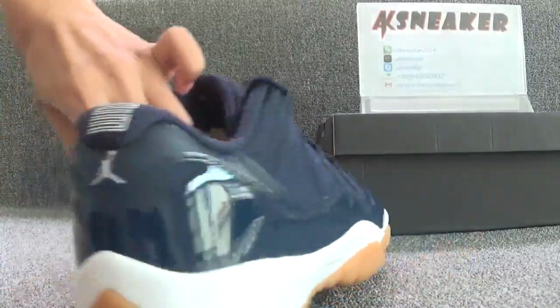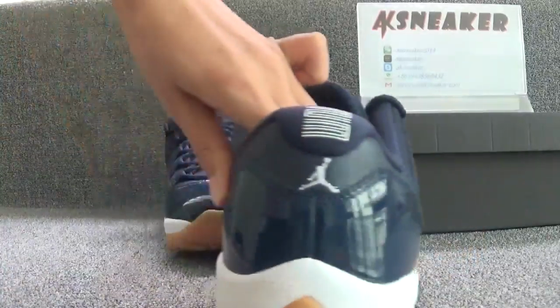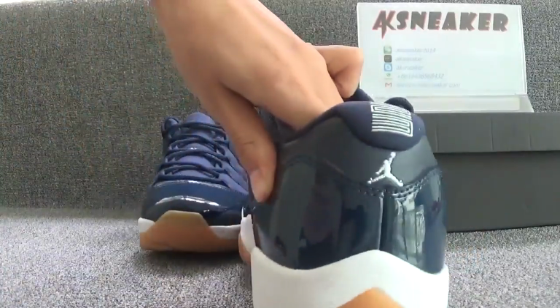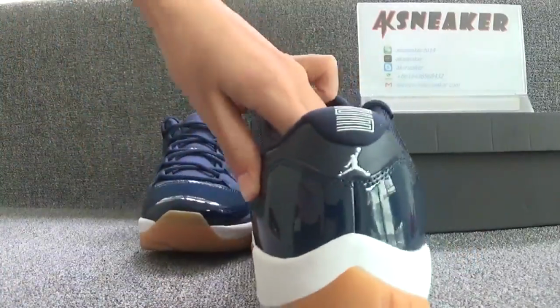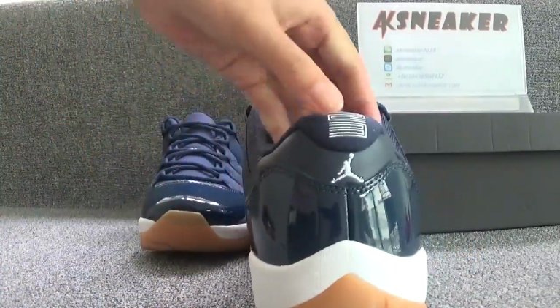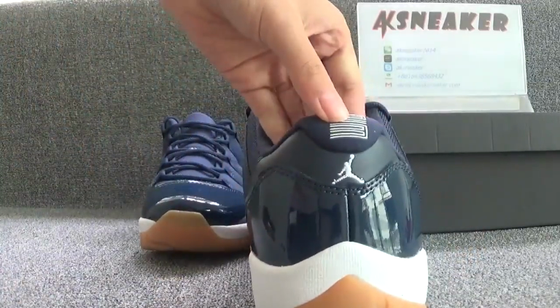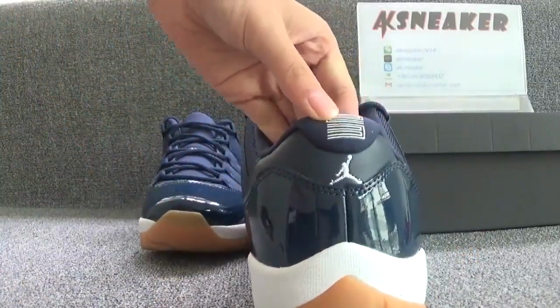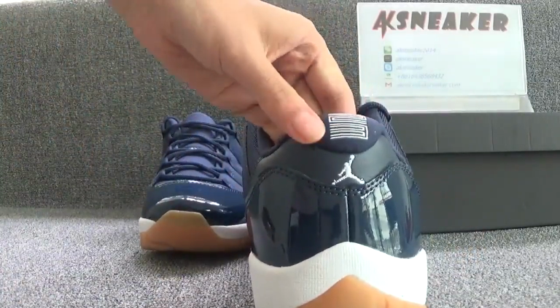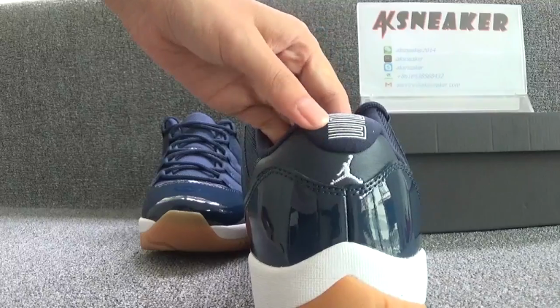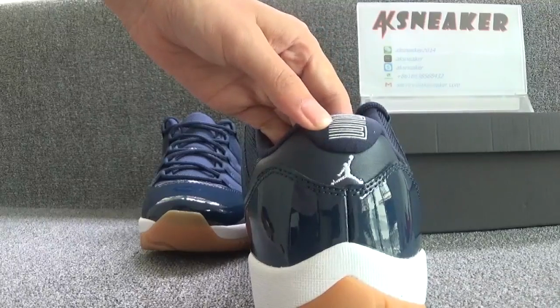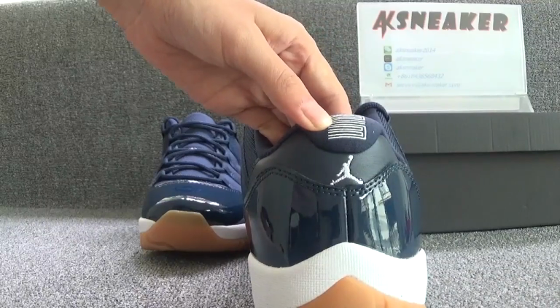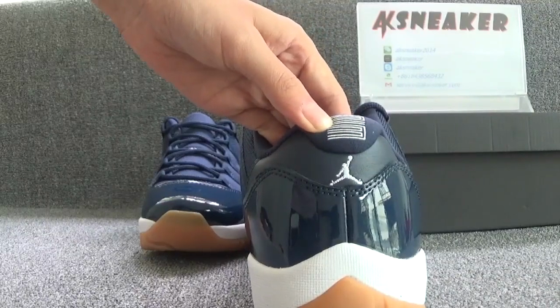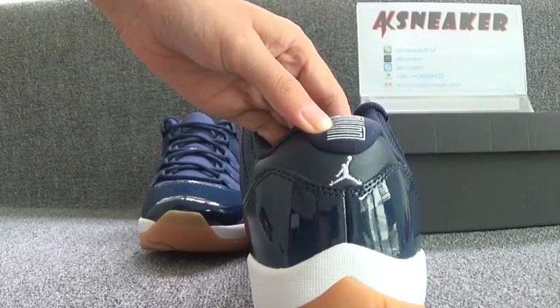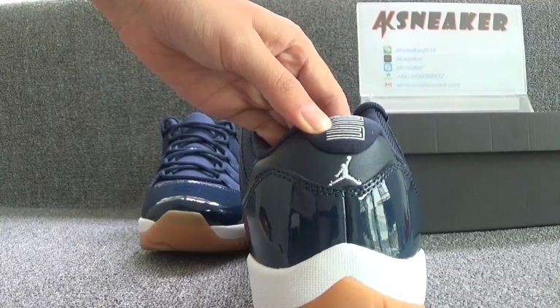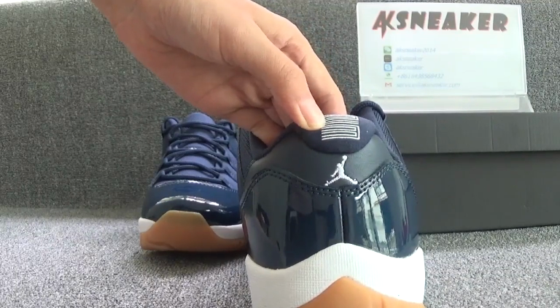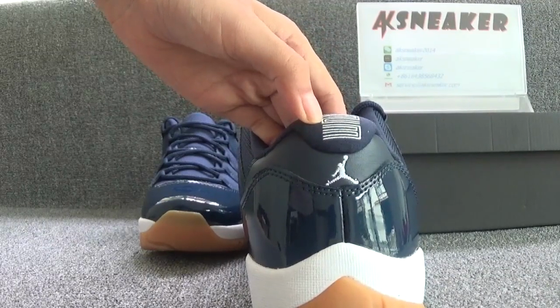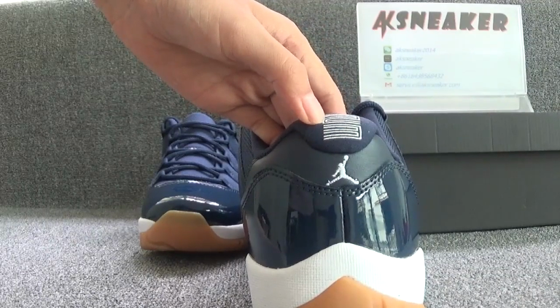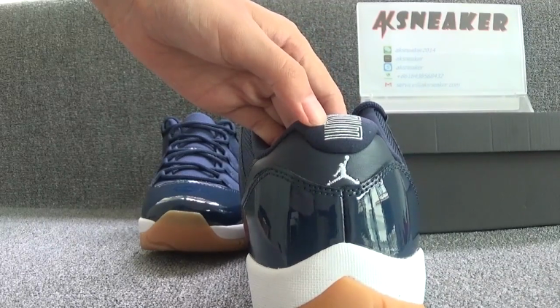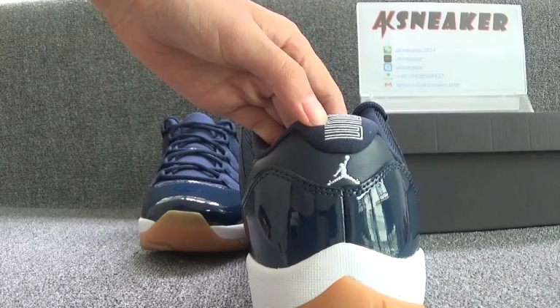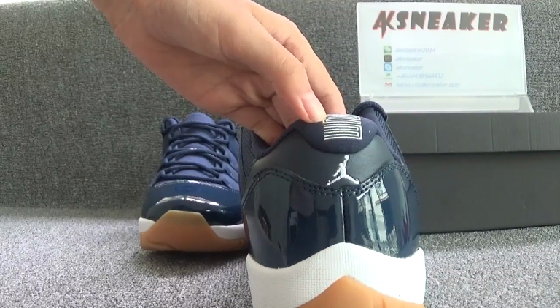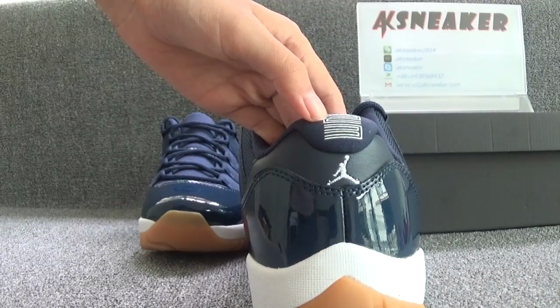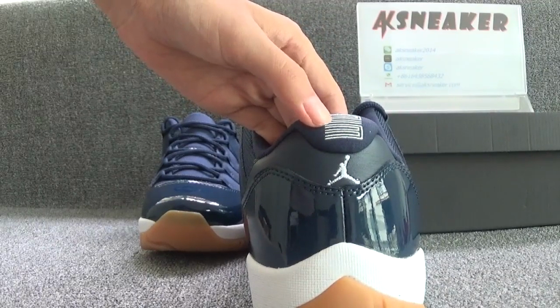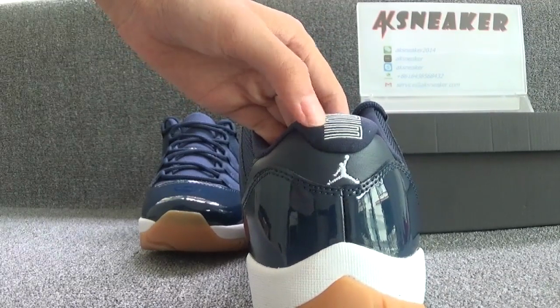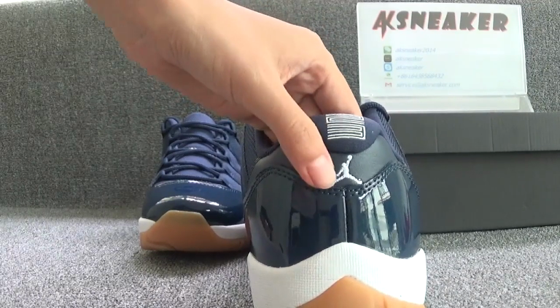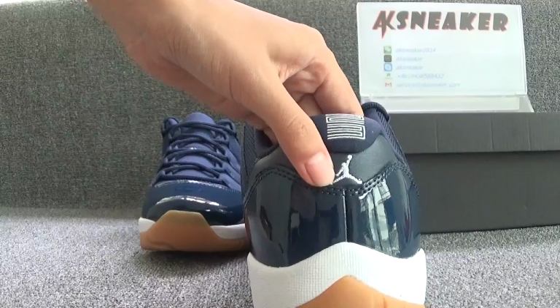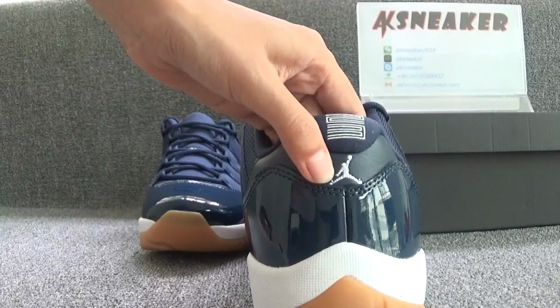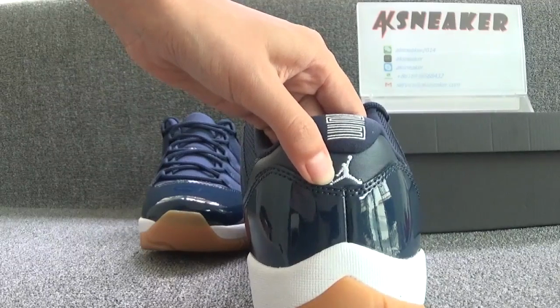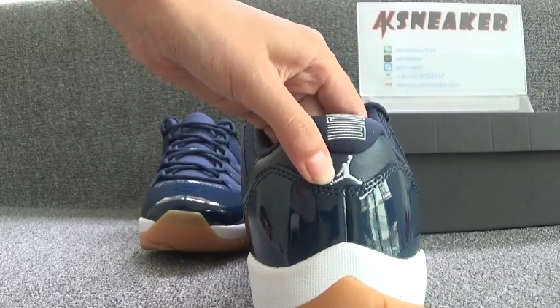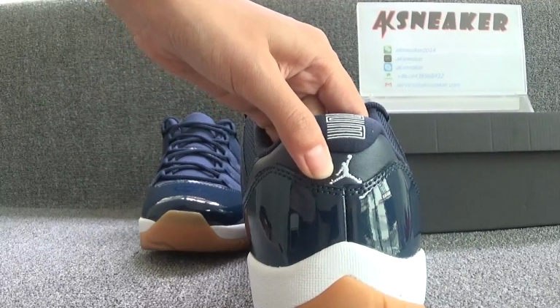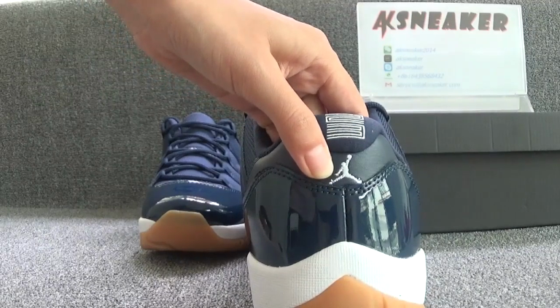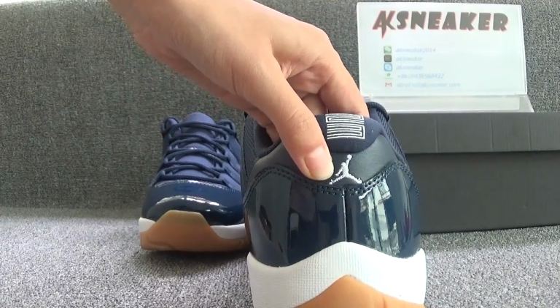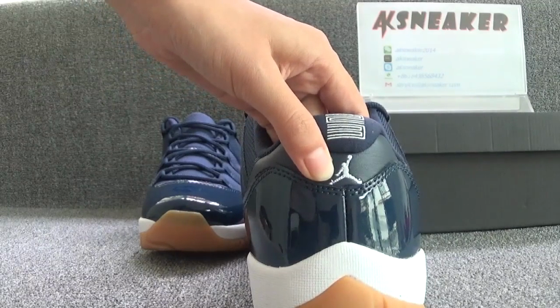Okay, let's check the back of the shoes. You can see the white number on the shoes and the white embroidery Jumpman logo.